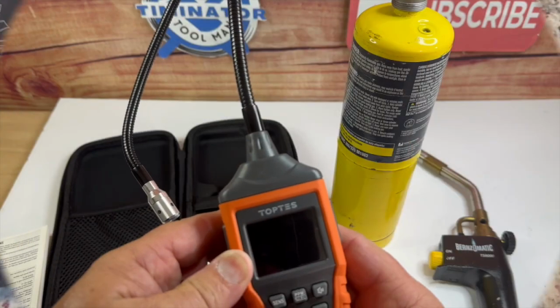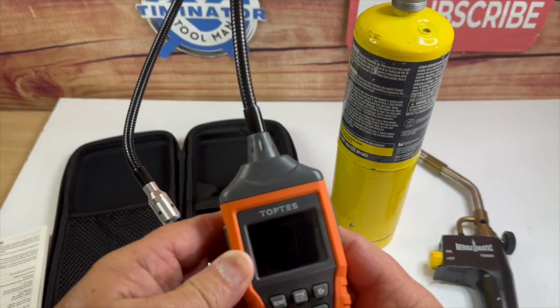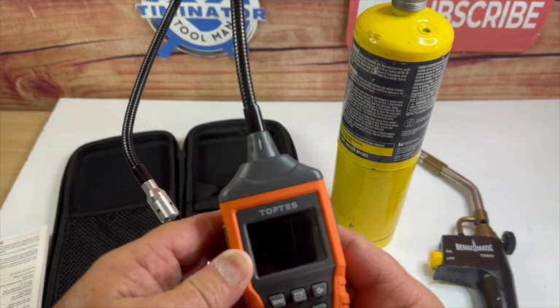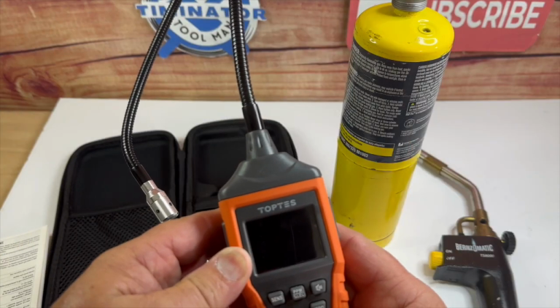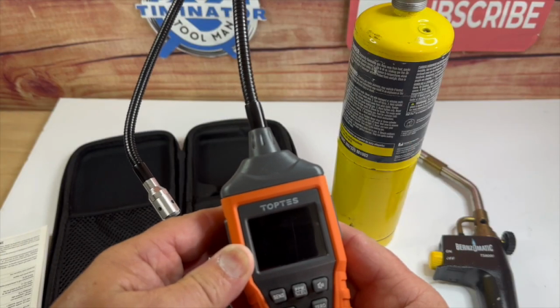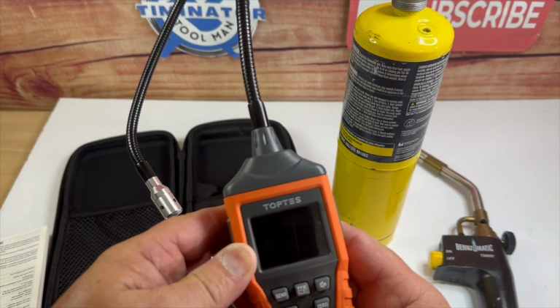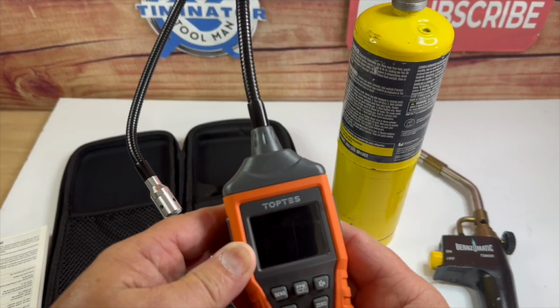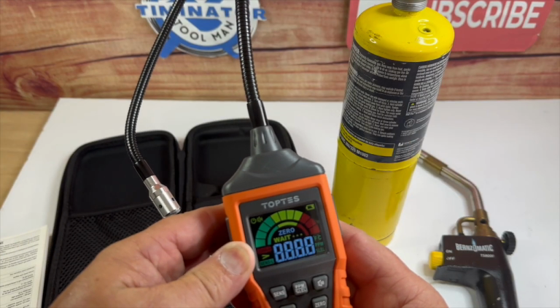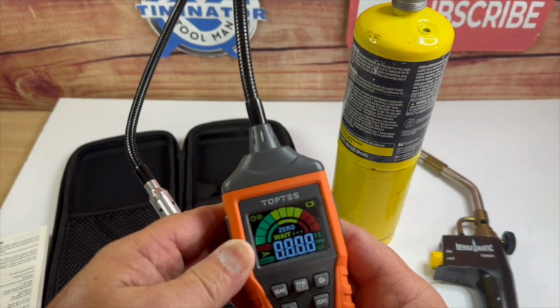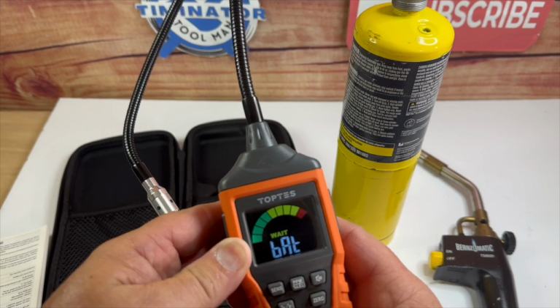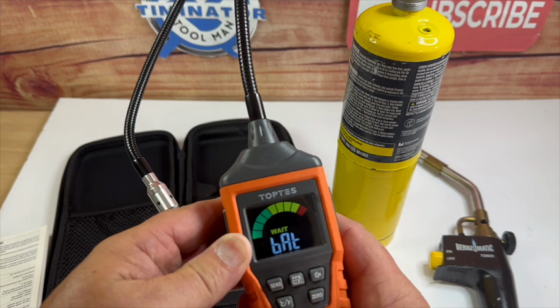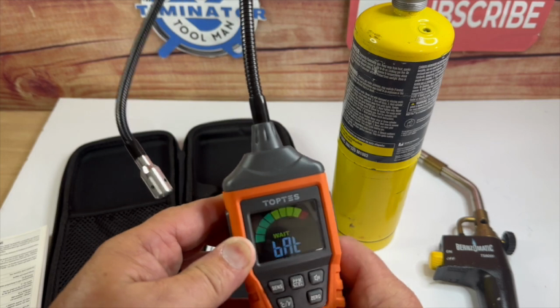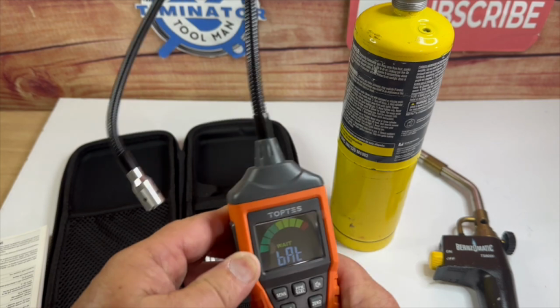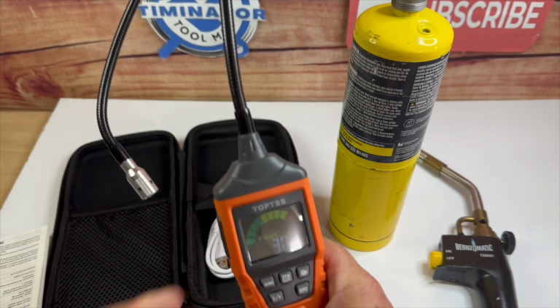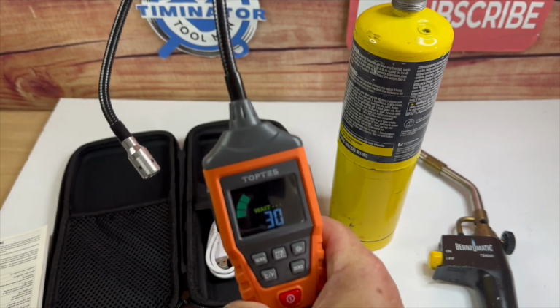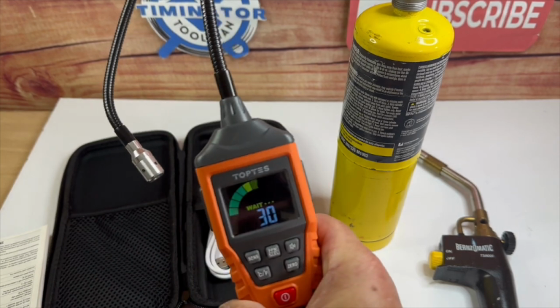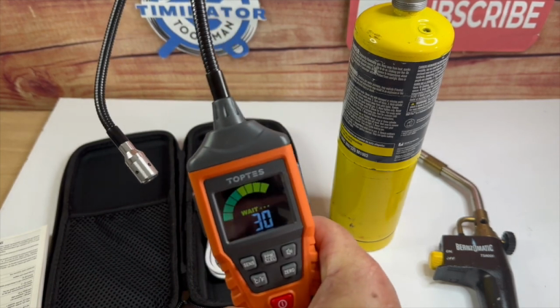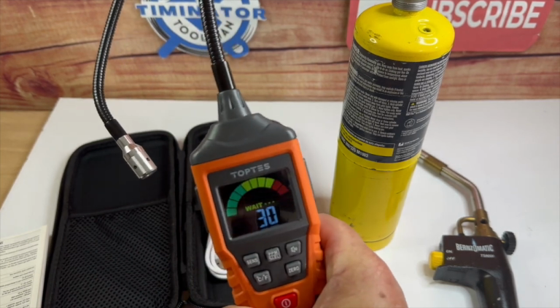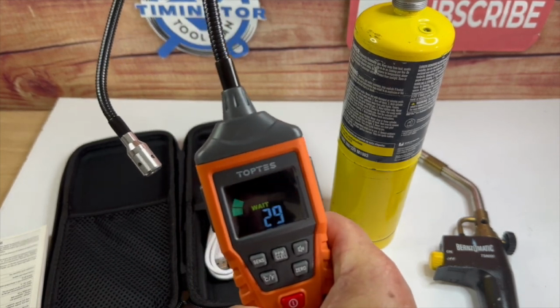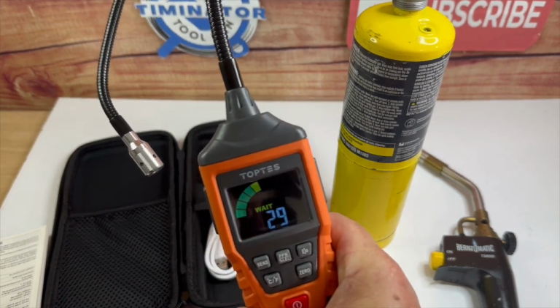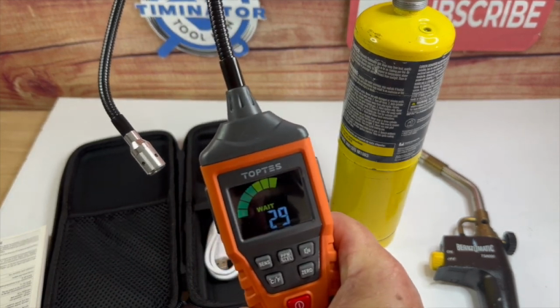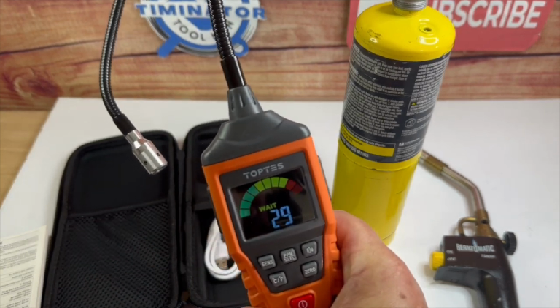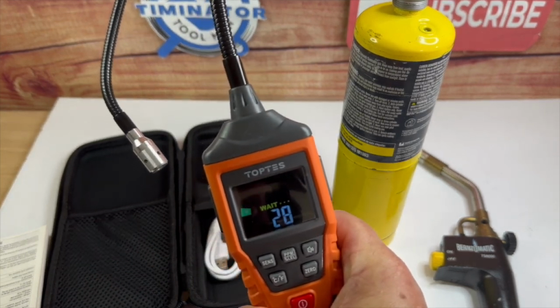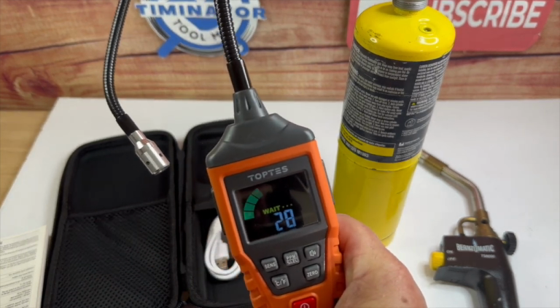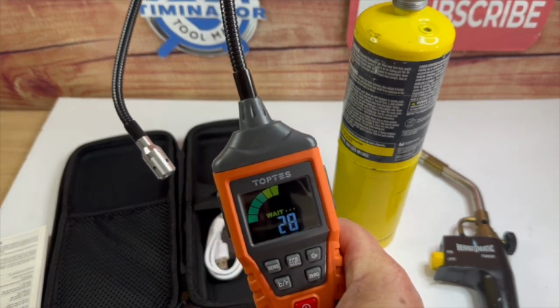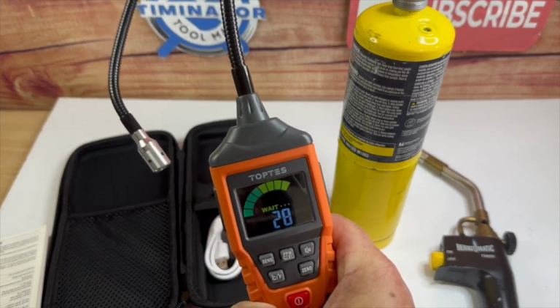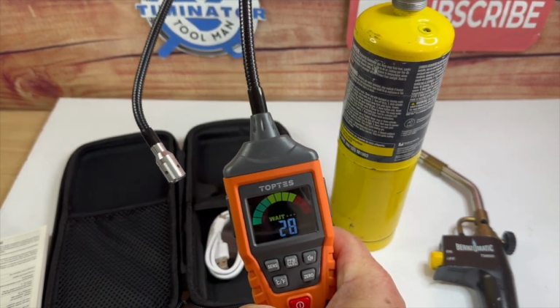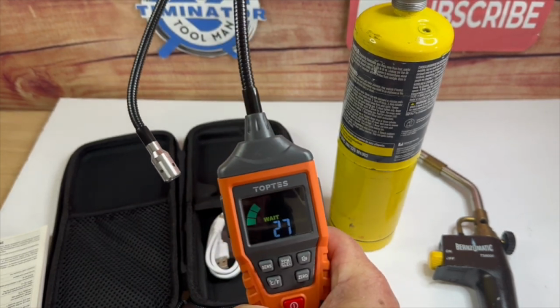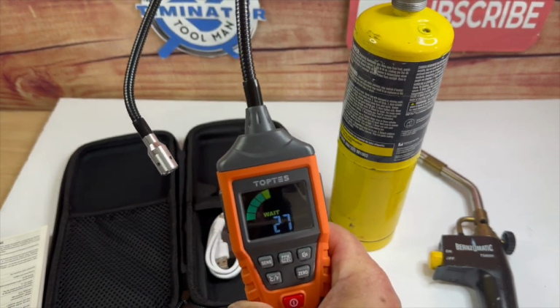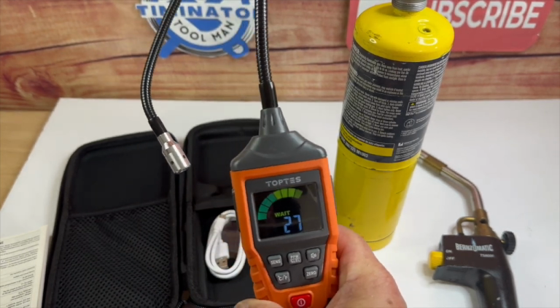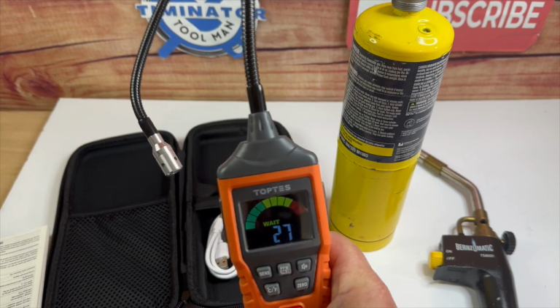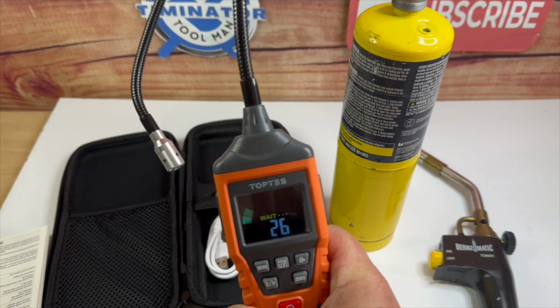When you turn the gas leak detector on, it checks your battery and then it goes through a 30-second countdown.